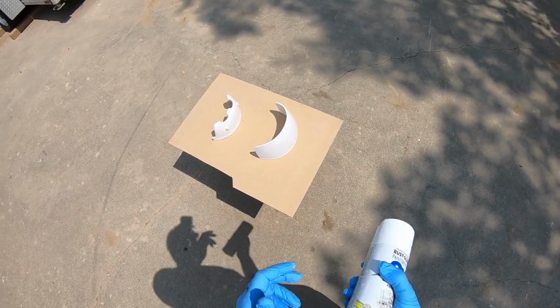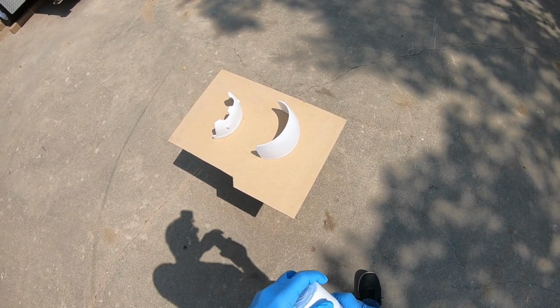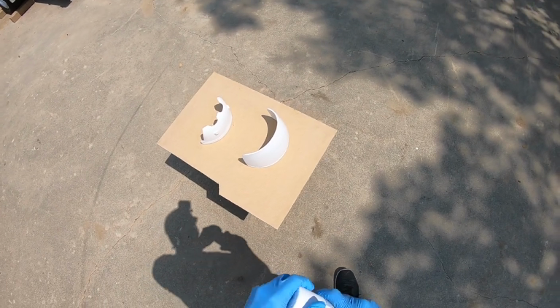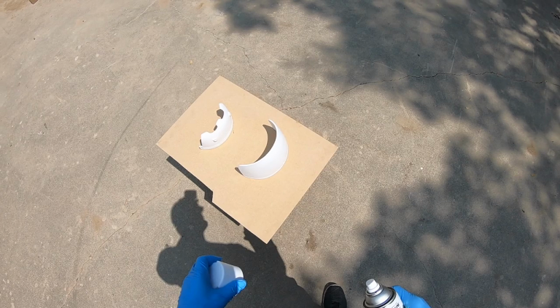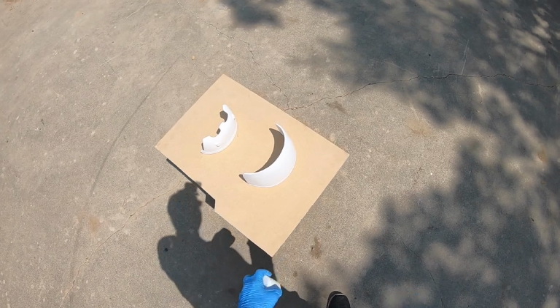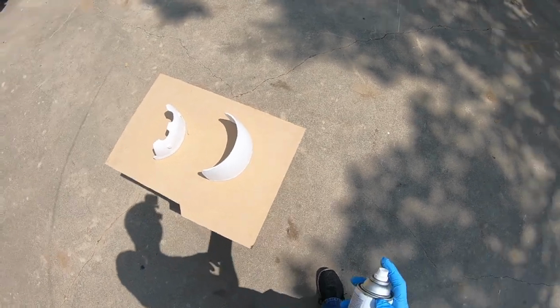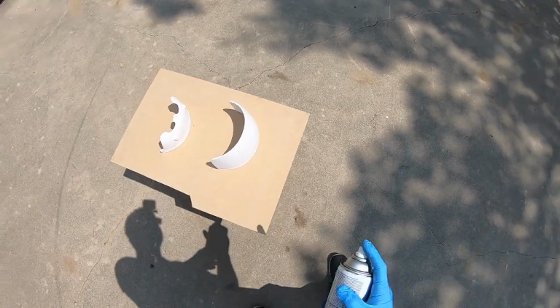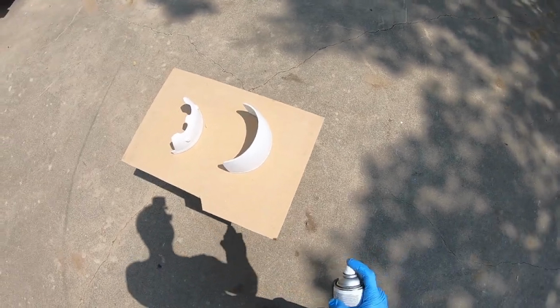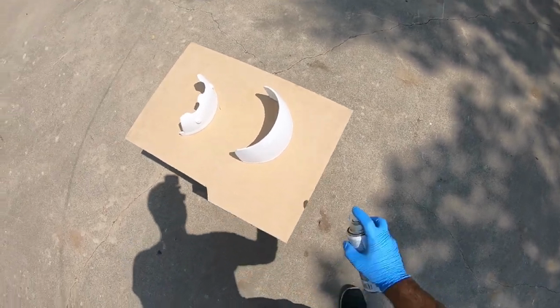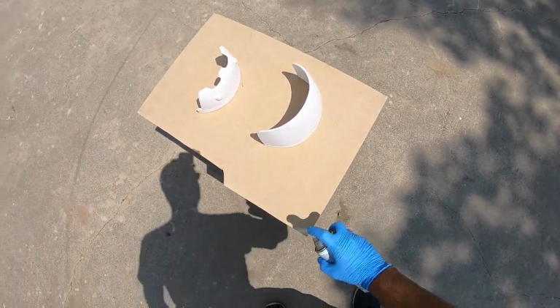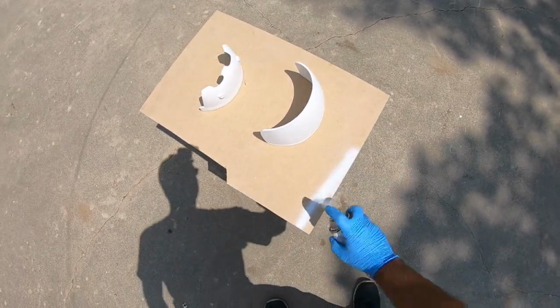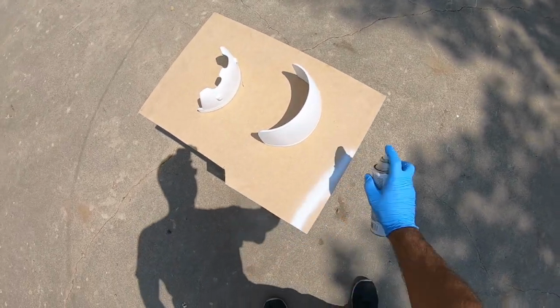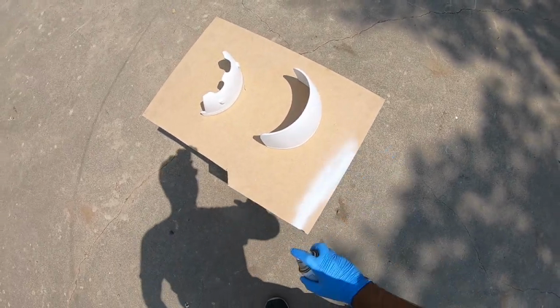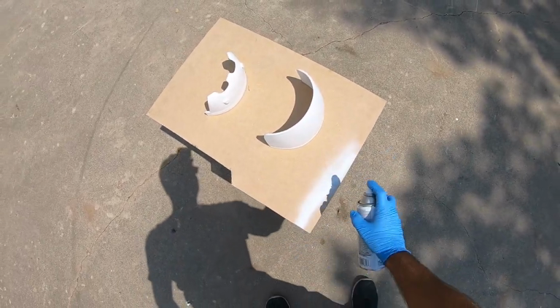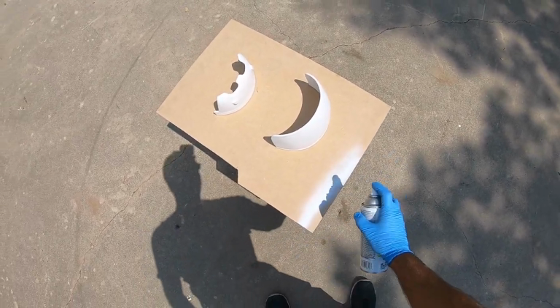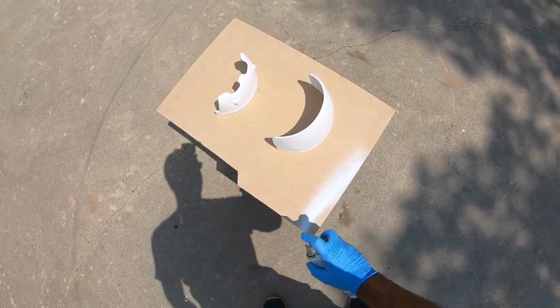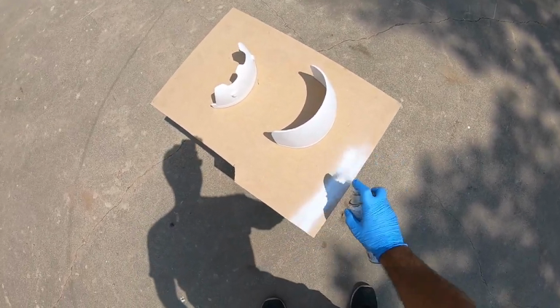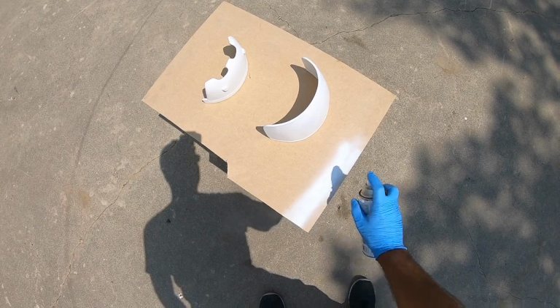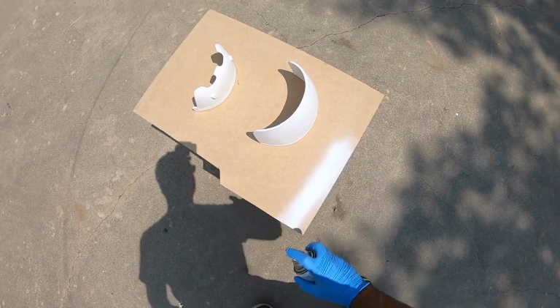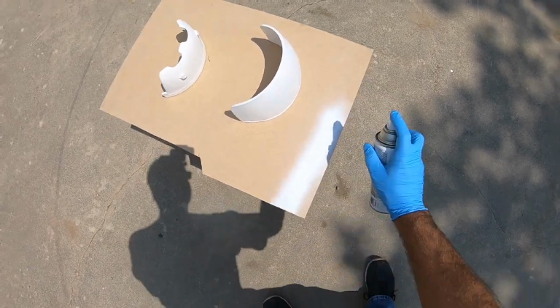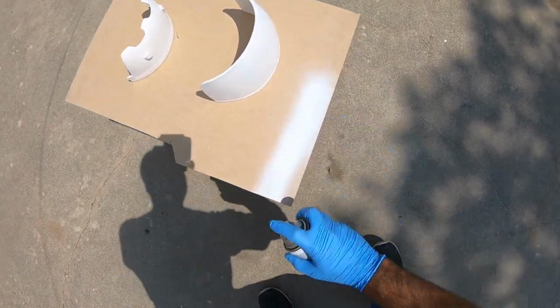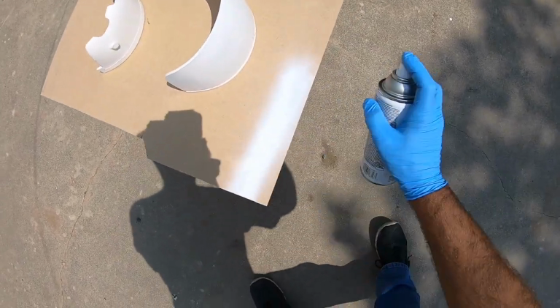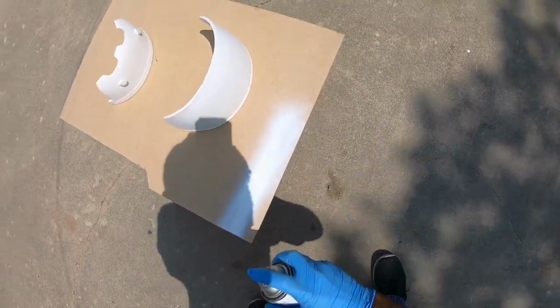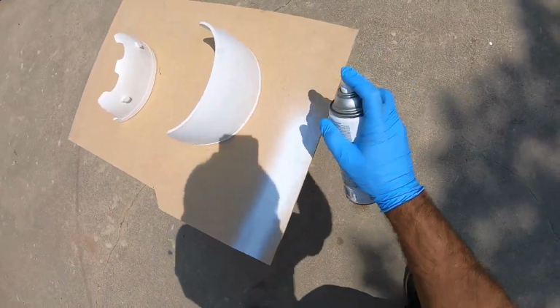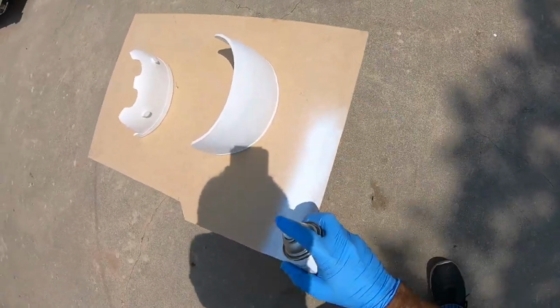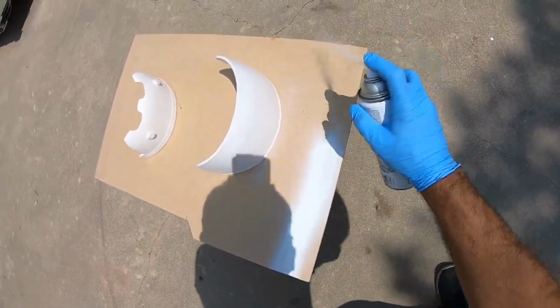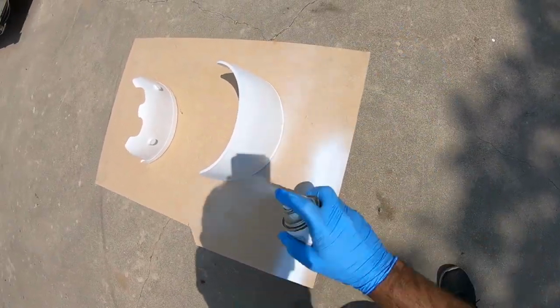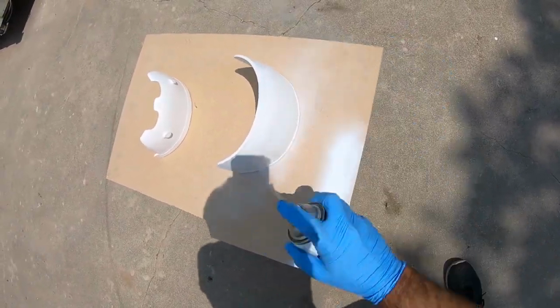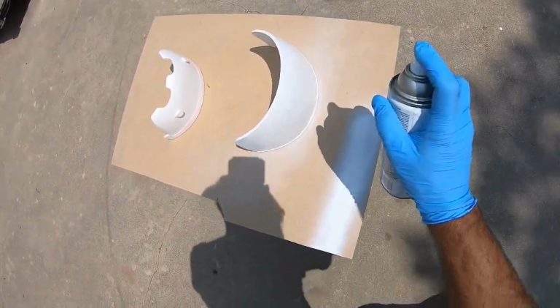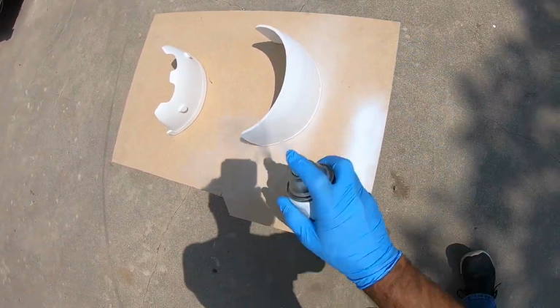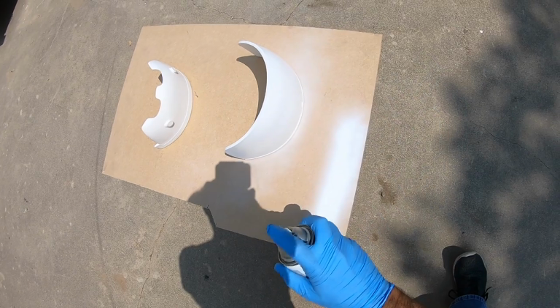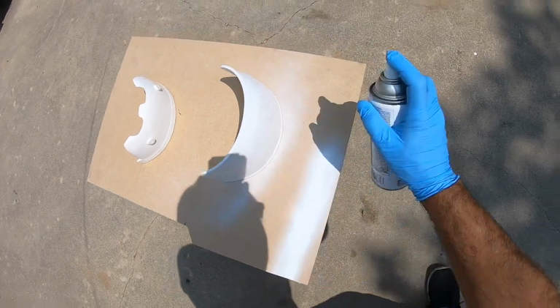We're going to start with the first coat of paint. Always test it, make sure the nozzle is spraying good. And just put on what's called a tack coat.